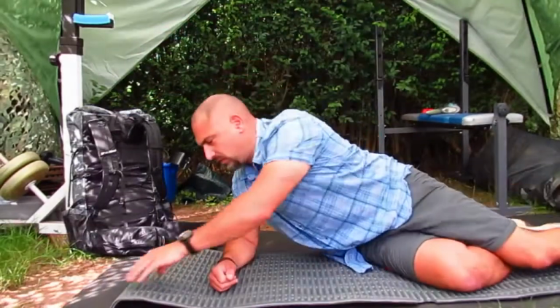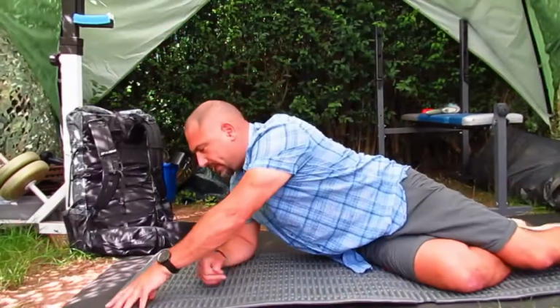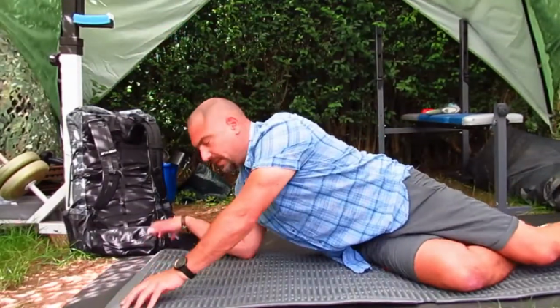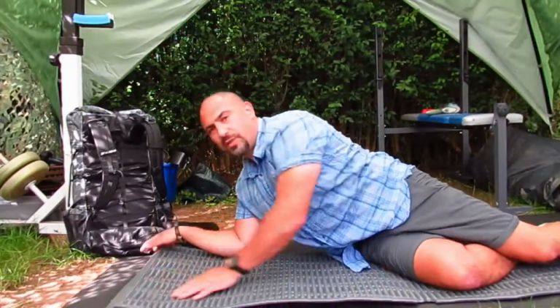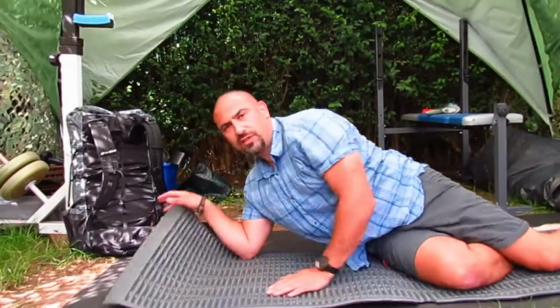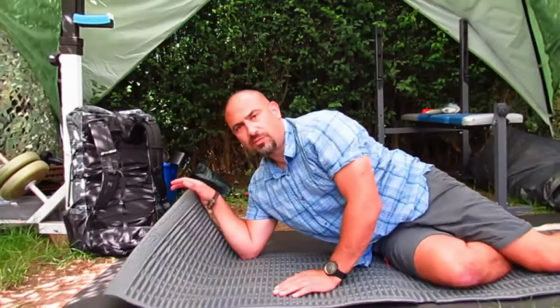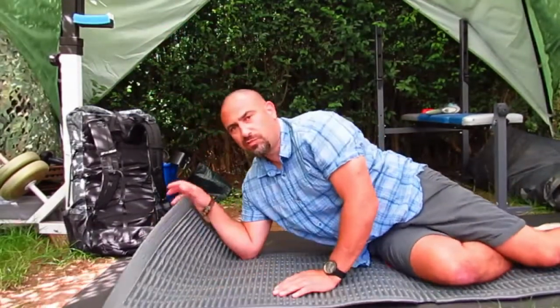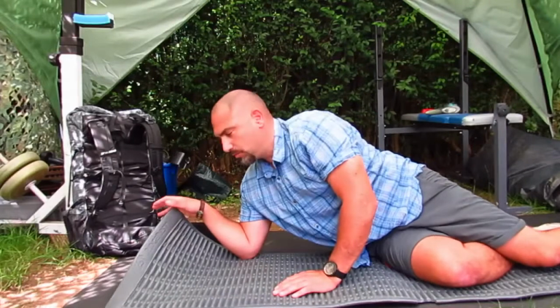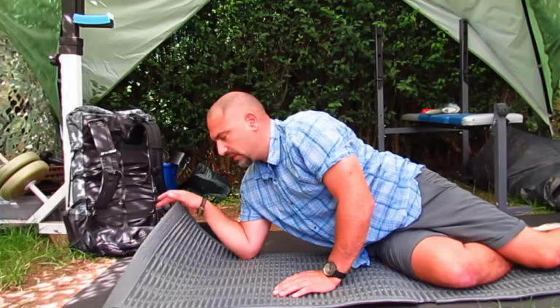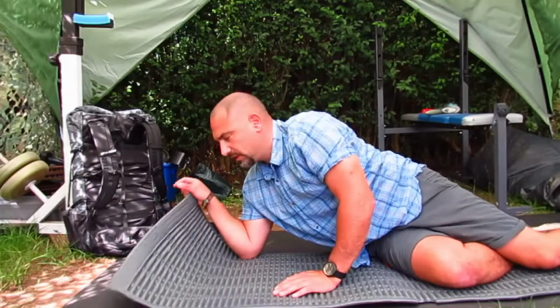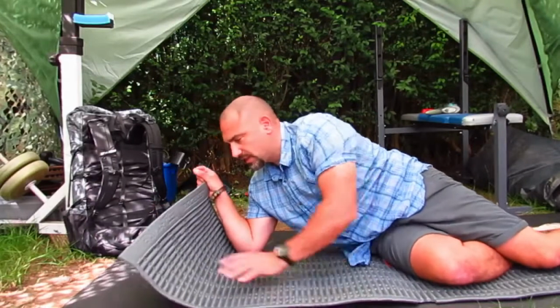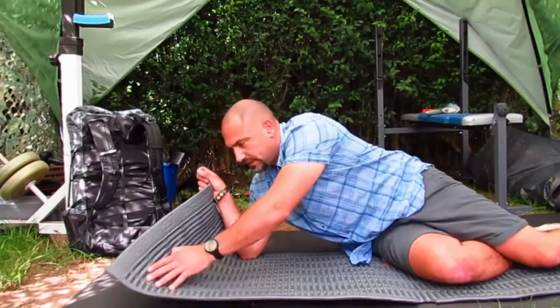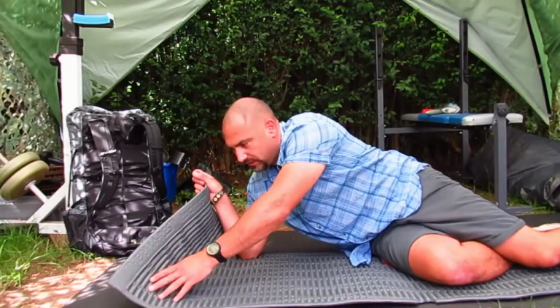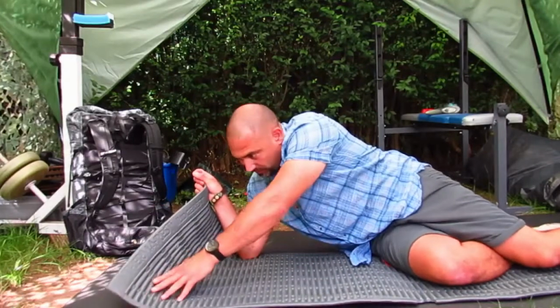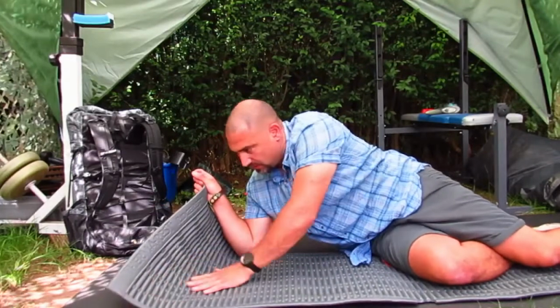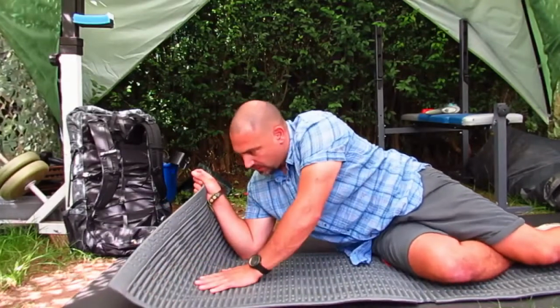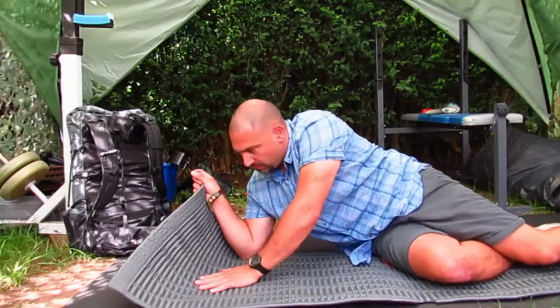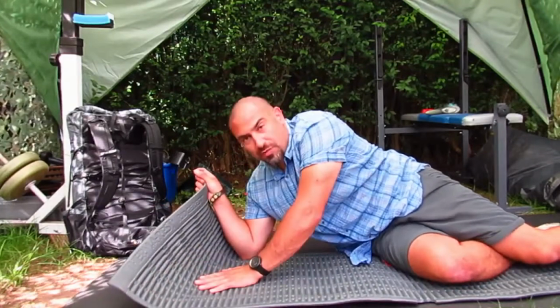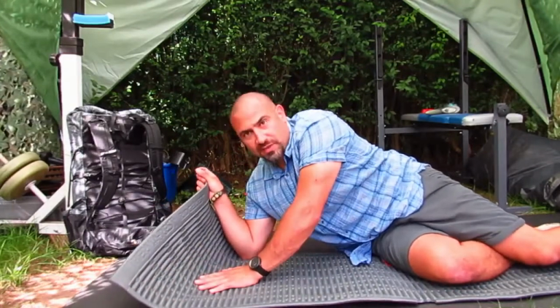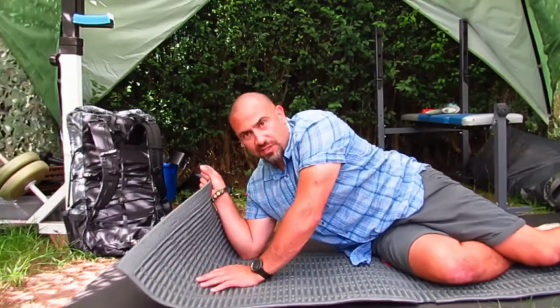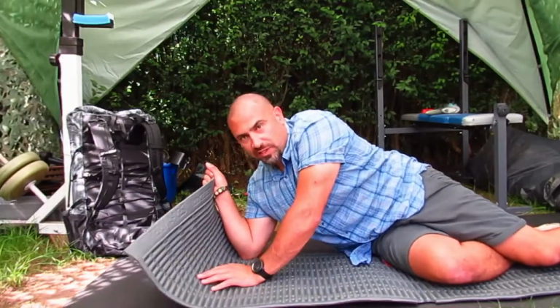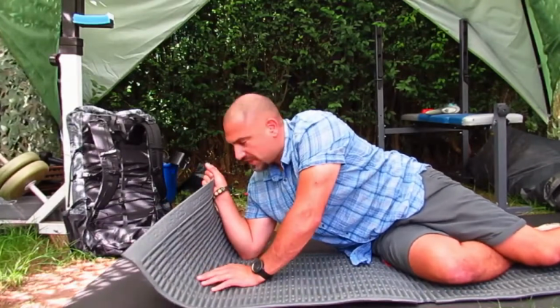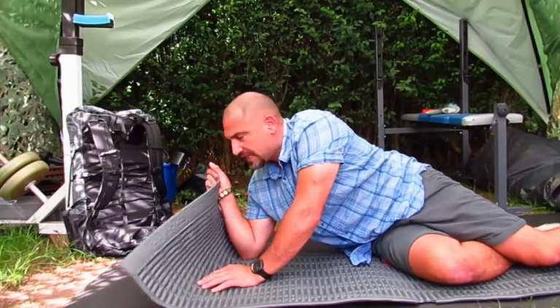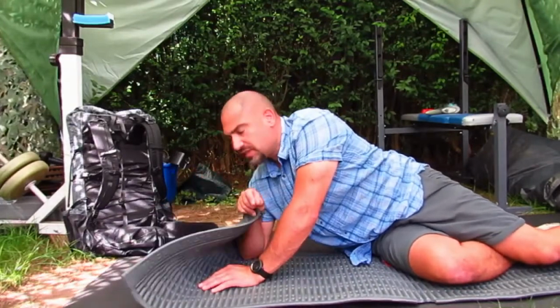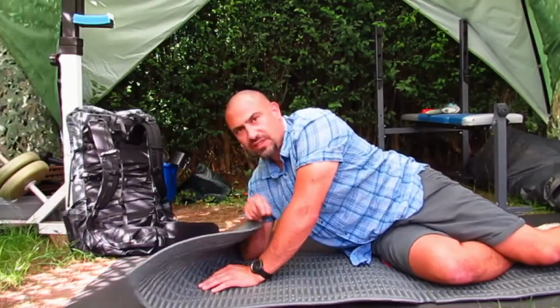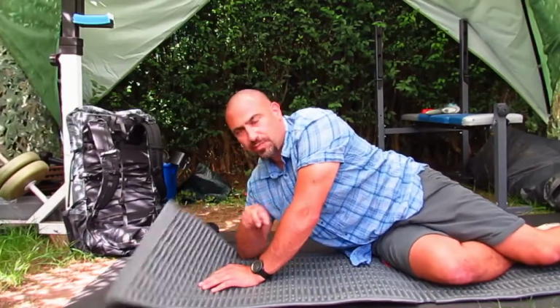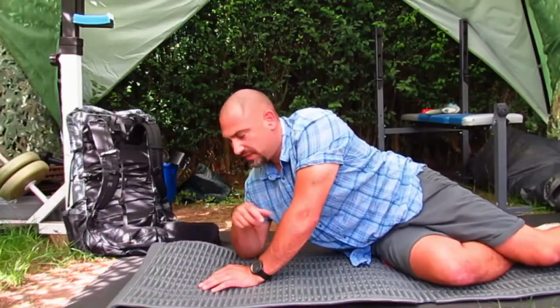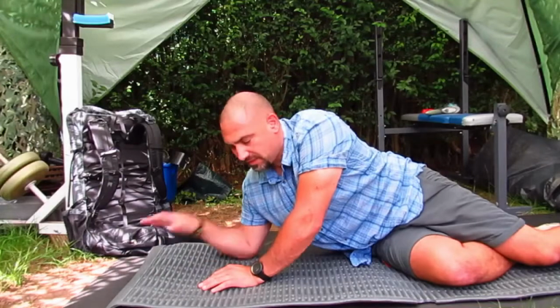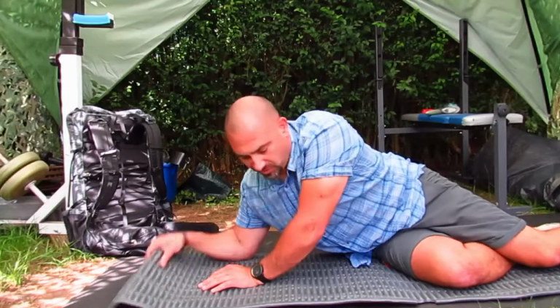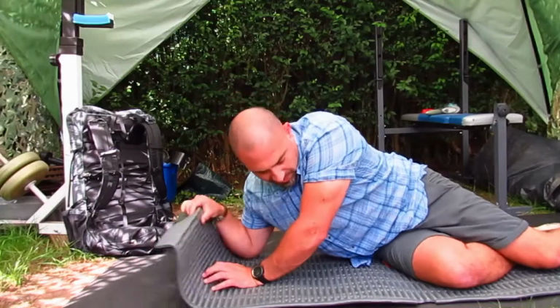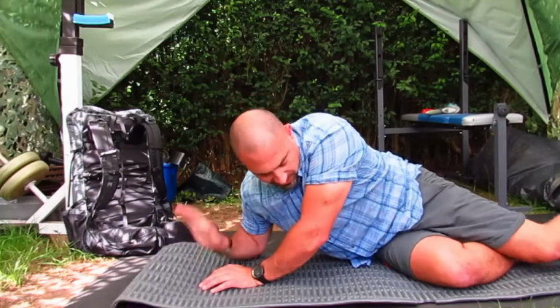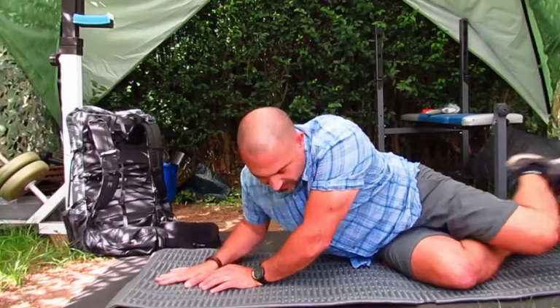Here we are with my roll mat — it's a Thermarest Ridge Rest Classic. These are a penny a dozen; lots of people have got these.